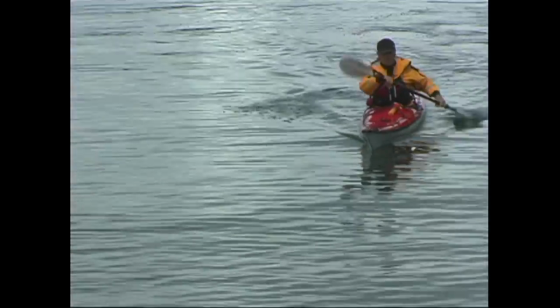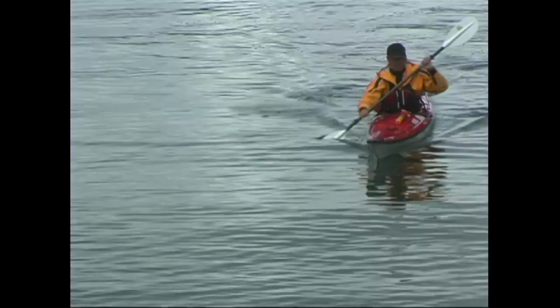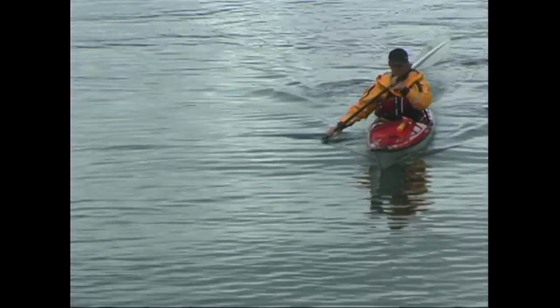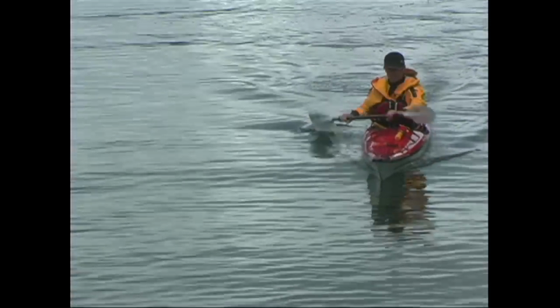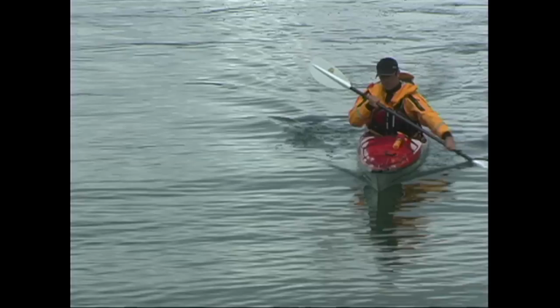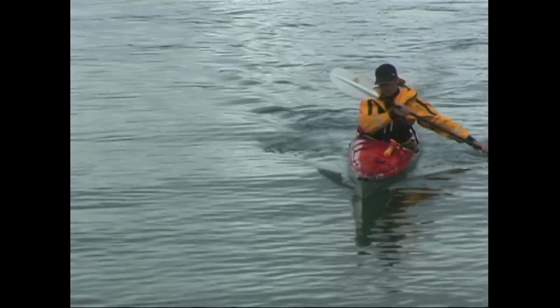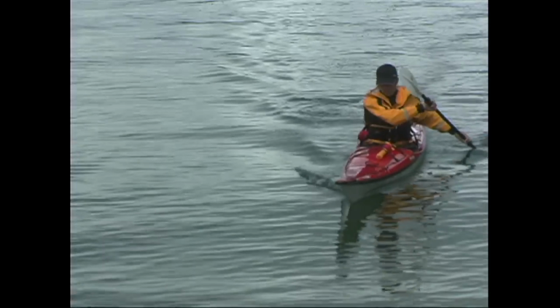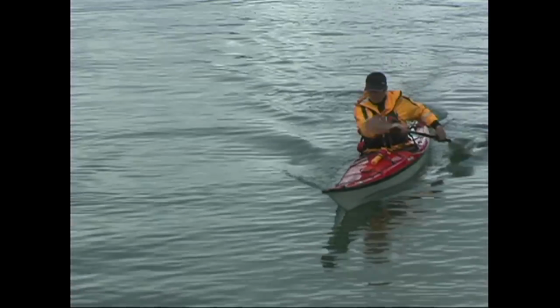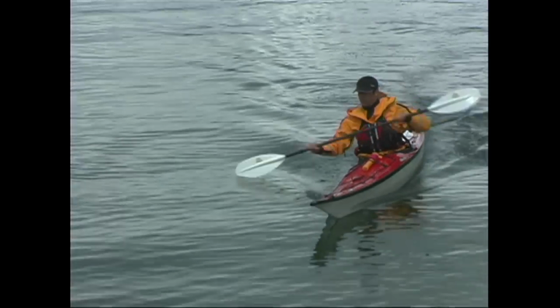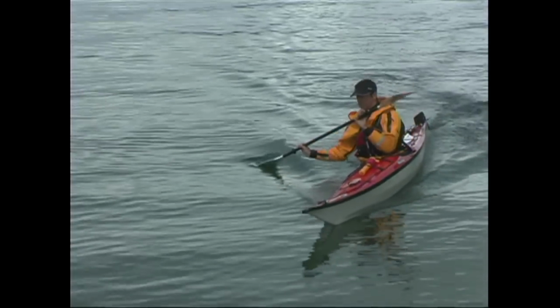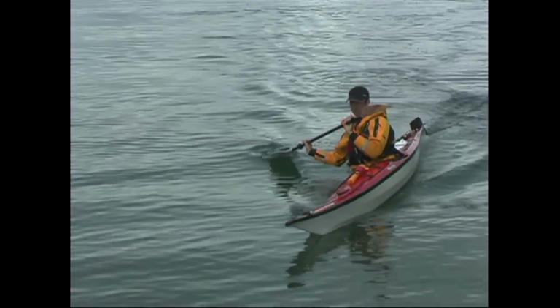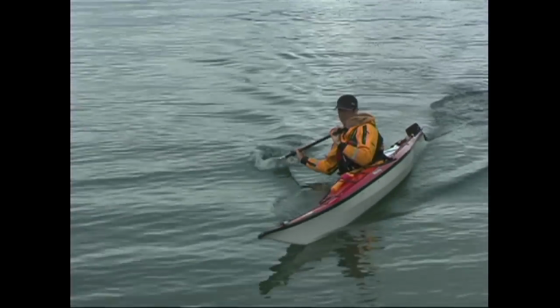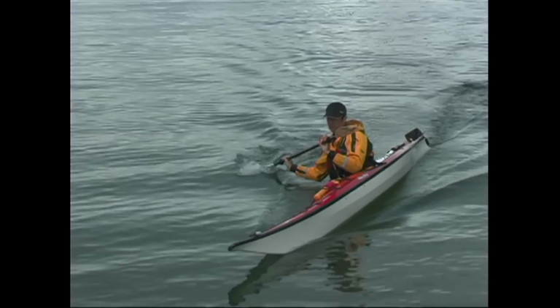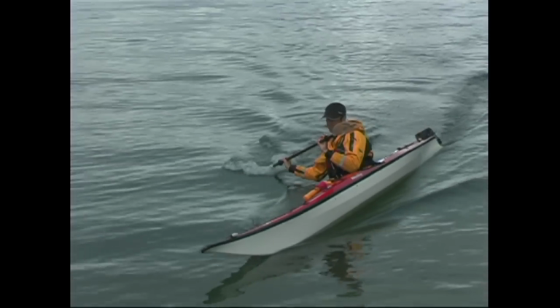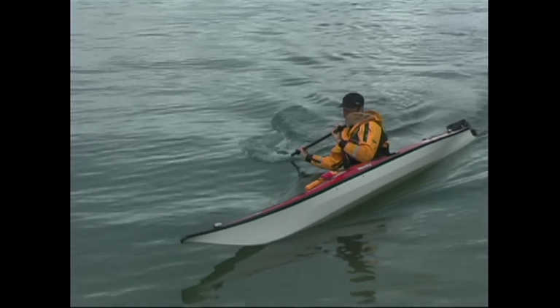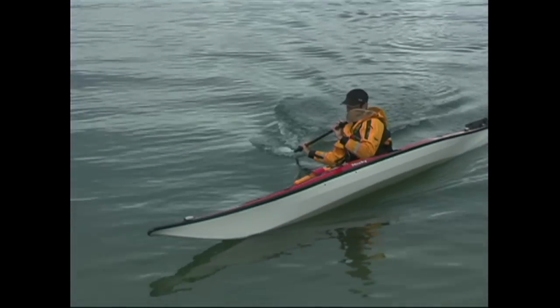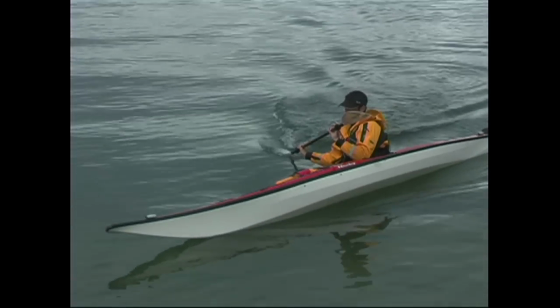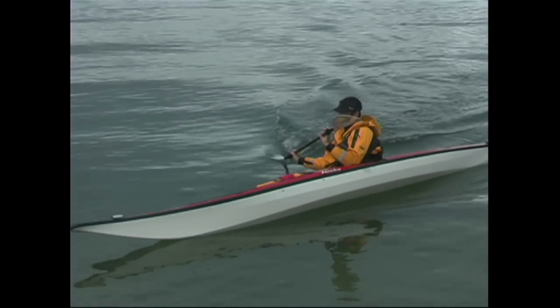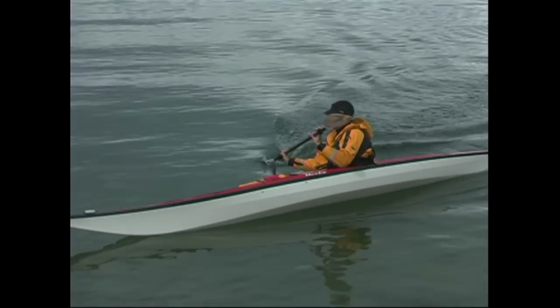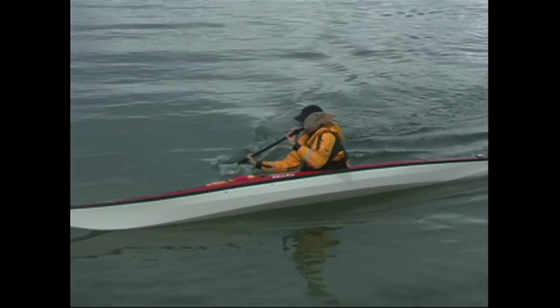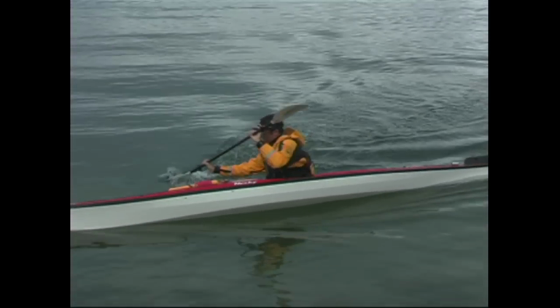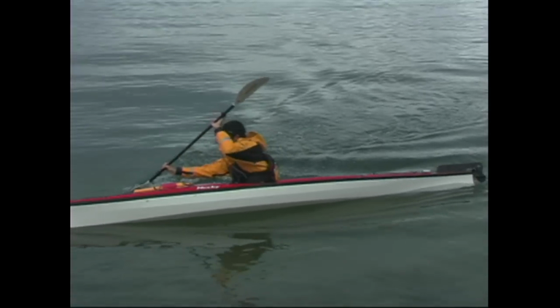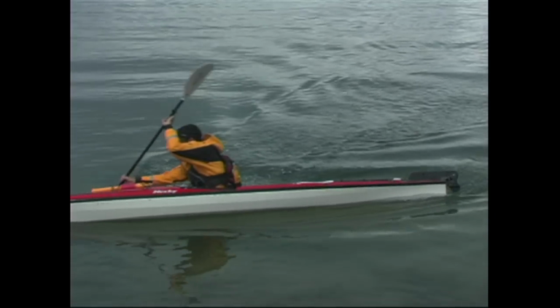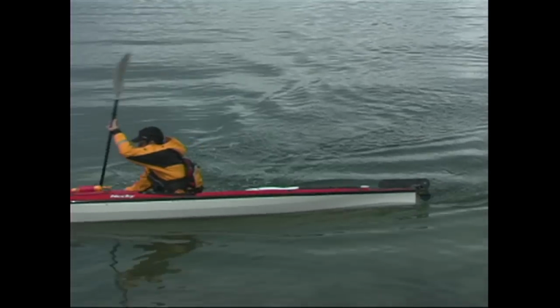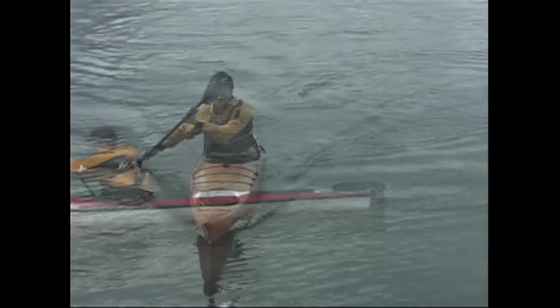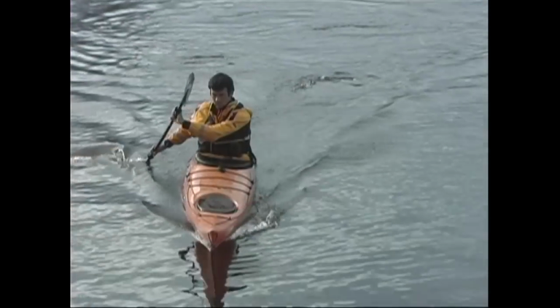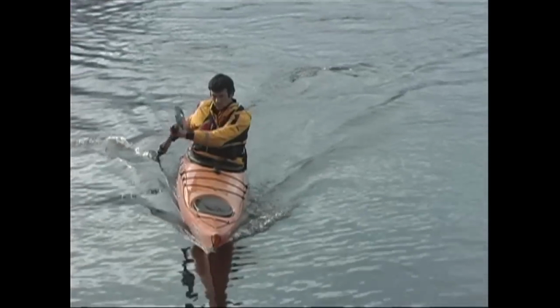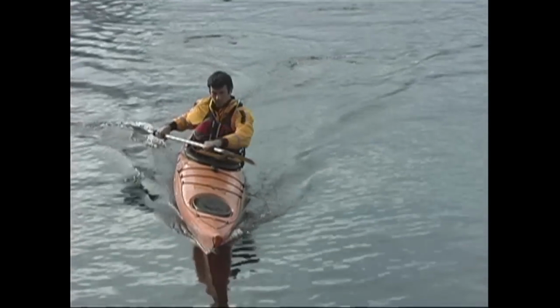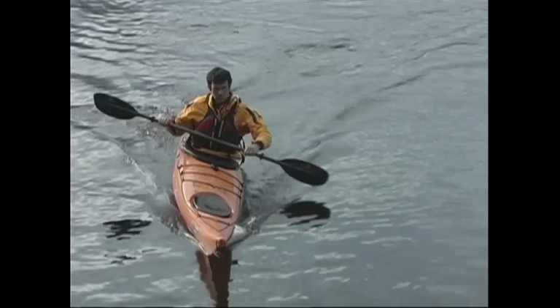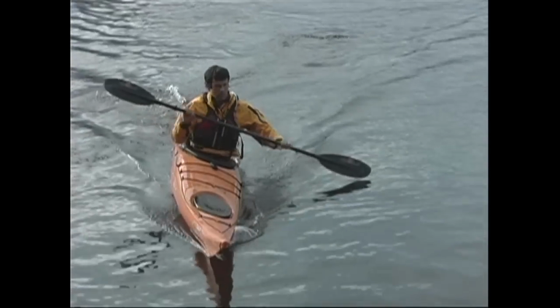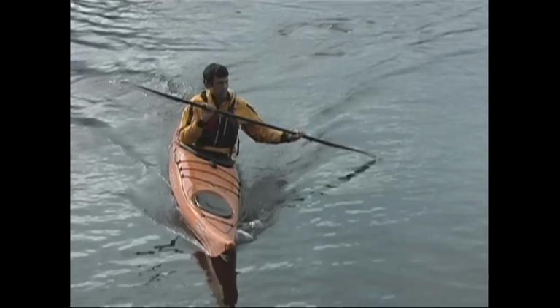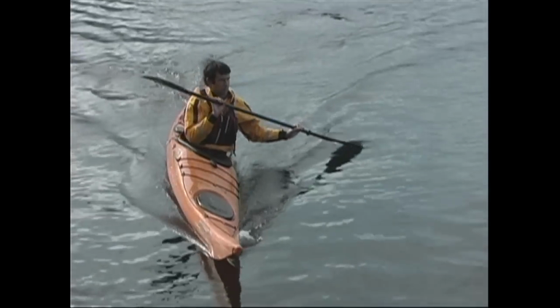Start with some forward speed and then initiate your turn with a sweep stroke. You'll then tilt your kayak in the direction of your turn and place your high brace on that same side. You'll need to cock your wrist back to get a good climbing angle on your blade.